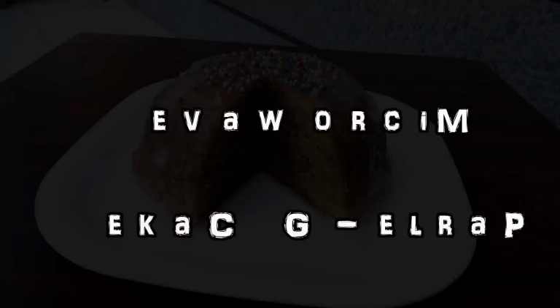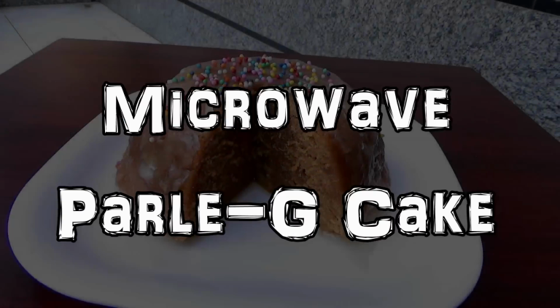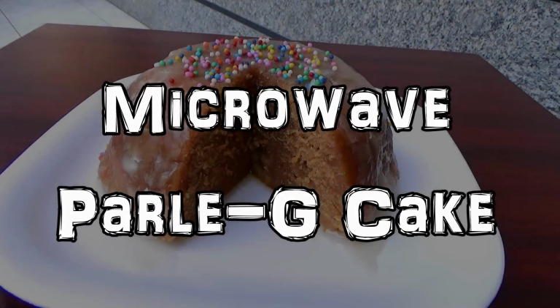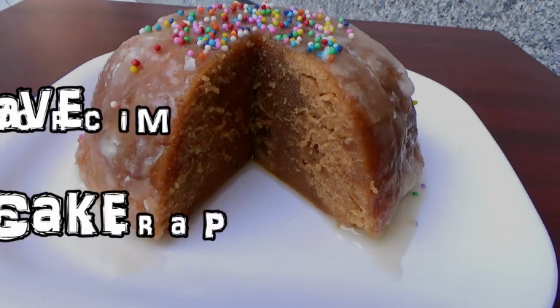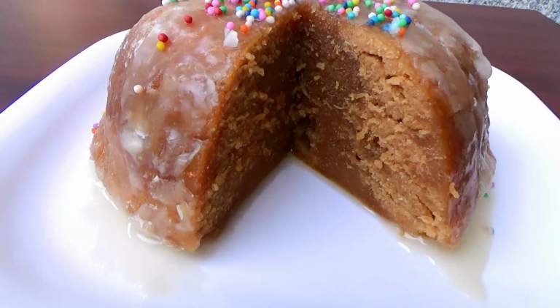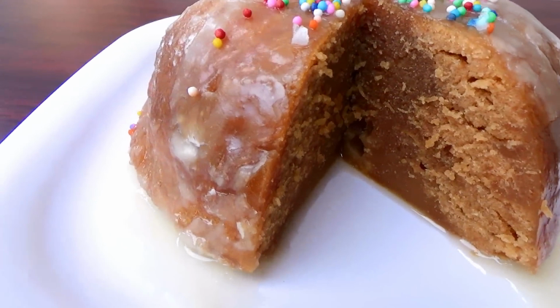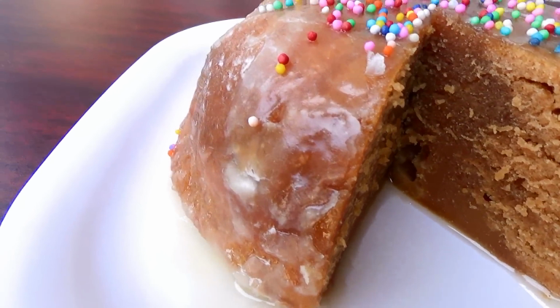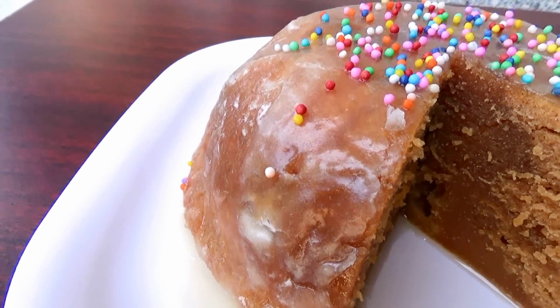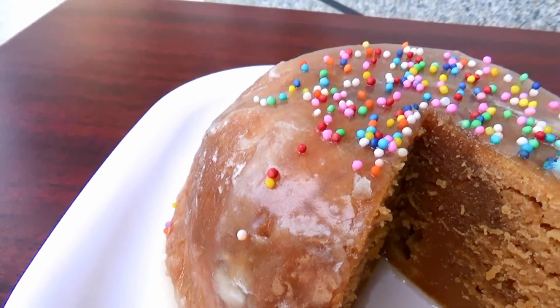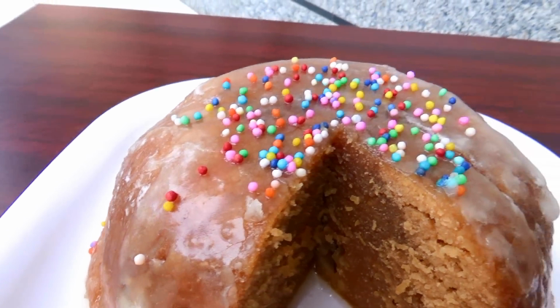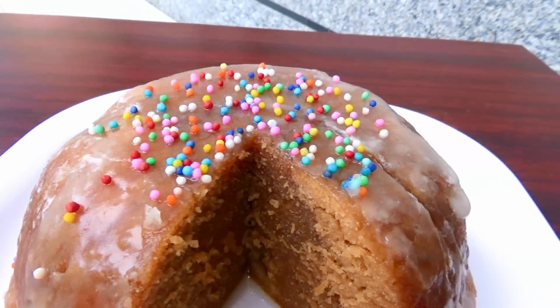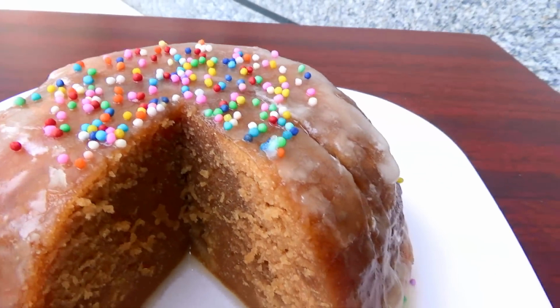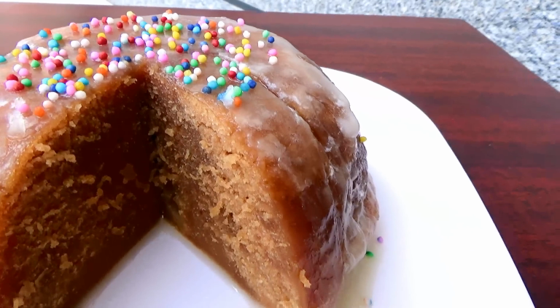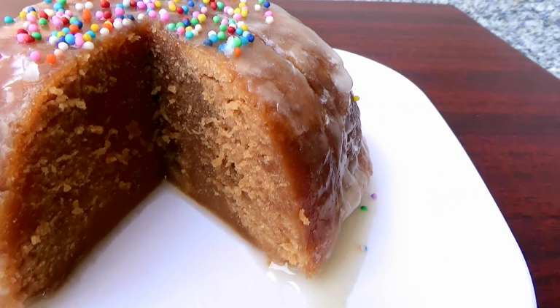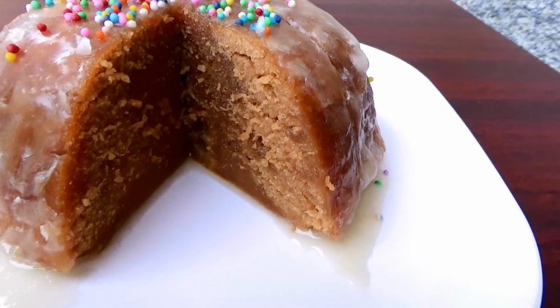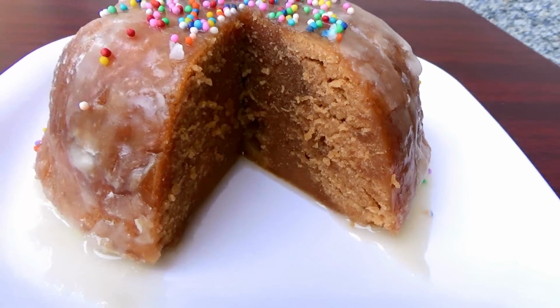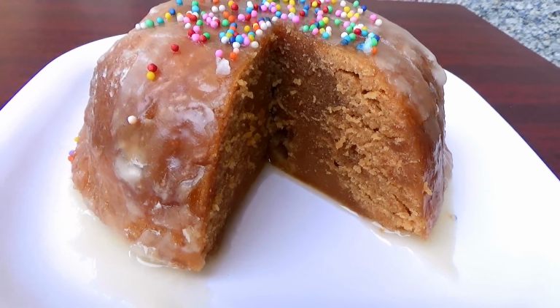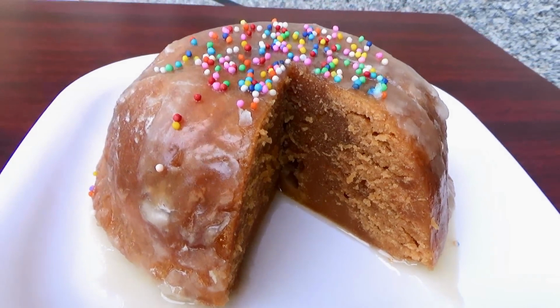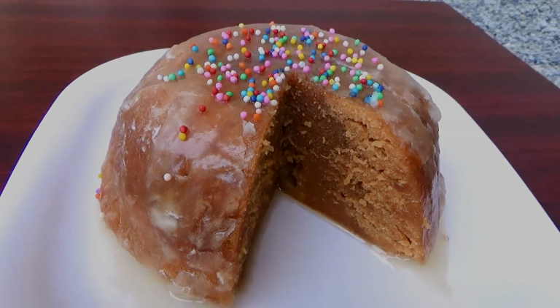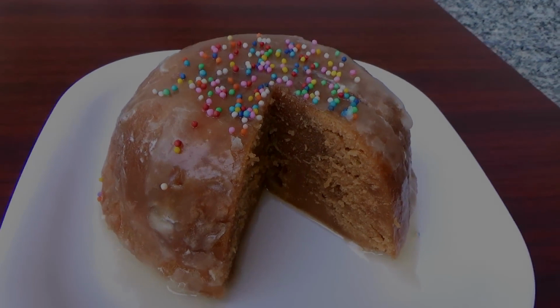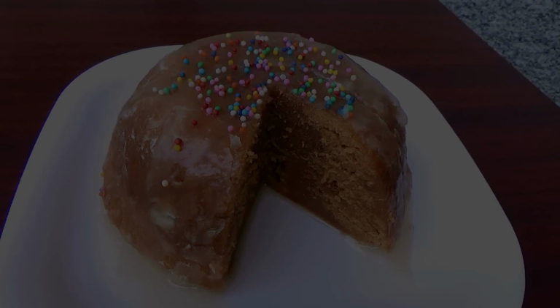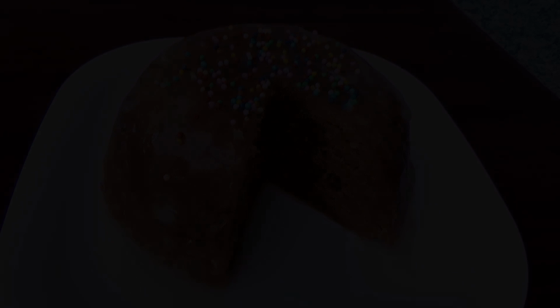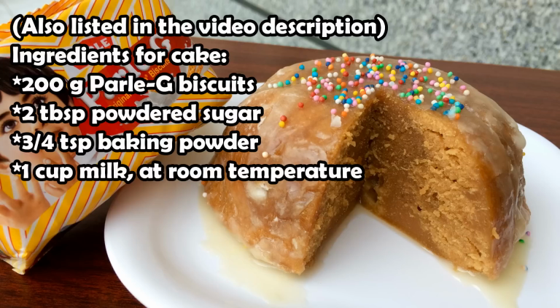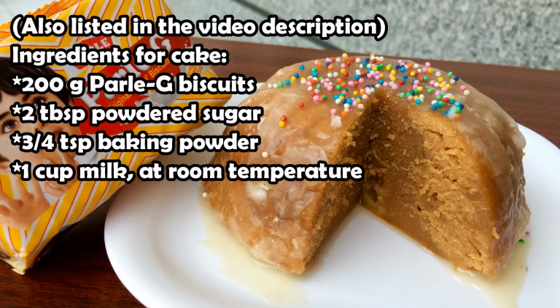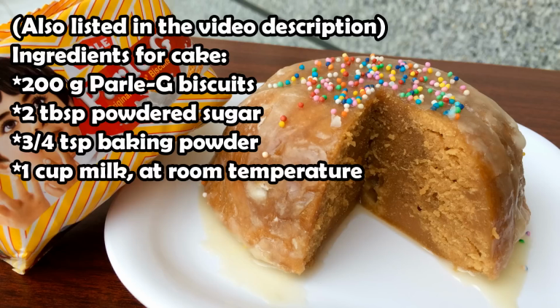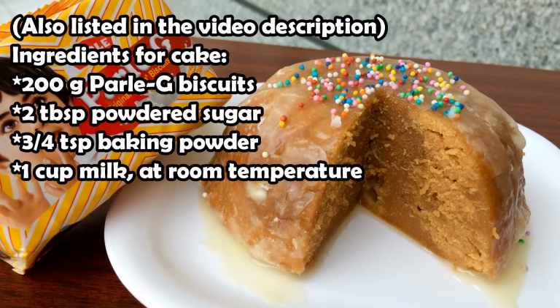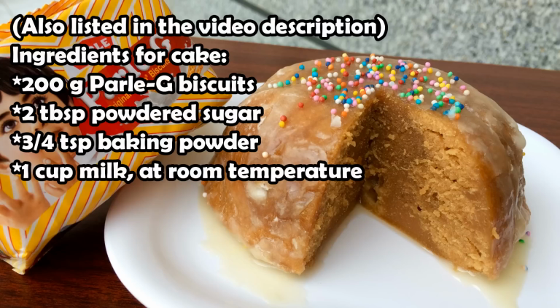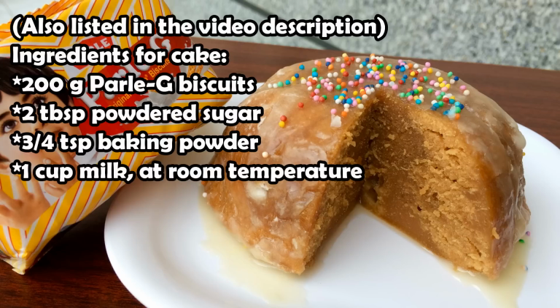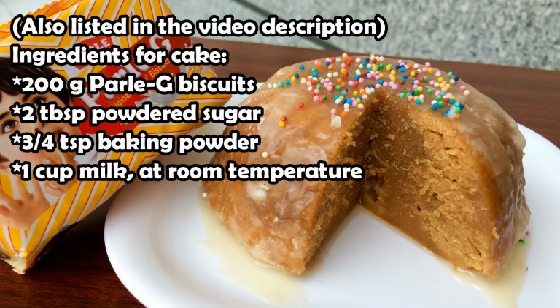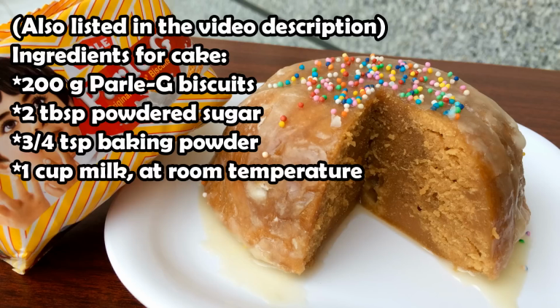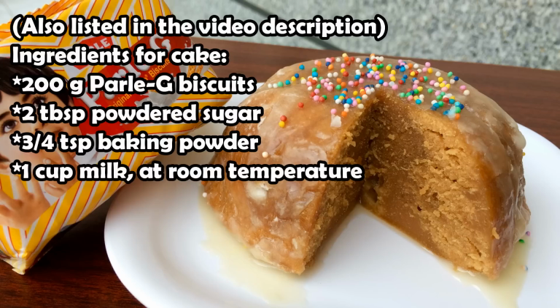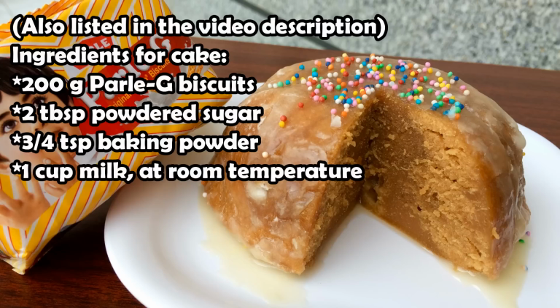Hey guys, in this video I'm going to show you how to make this microwave parlay cake, which is so easy and quick to make and it's perfect for daytime. These are the ingredients you'll need for the cake. If you have any questions, leave them down in the comment section below.